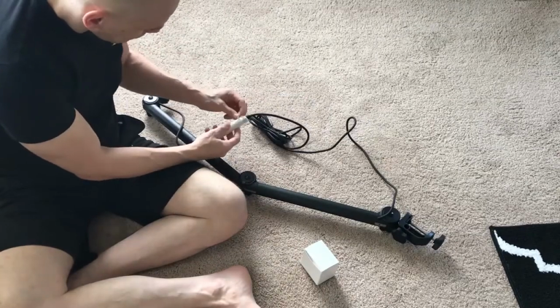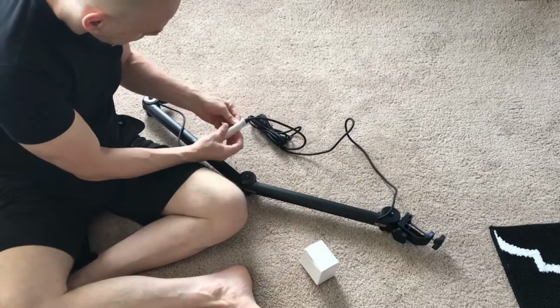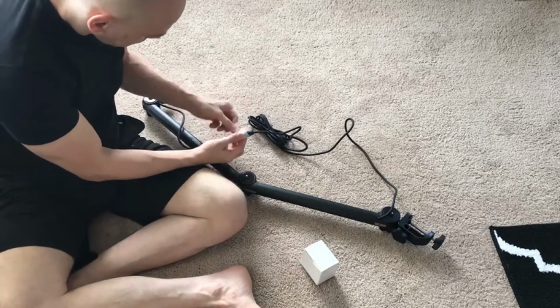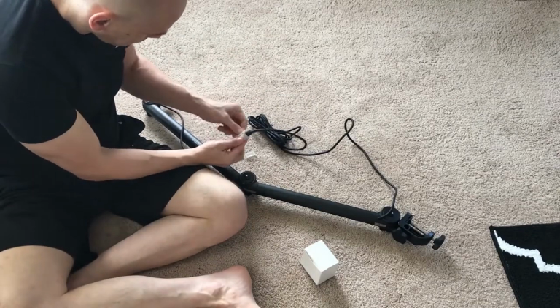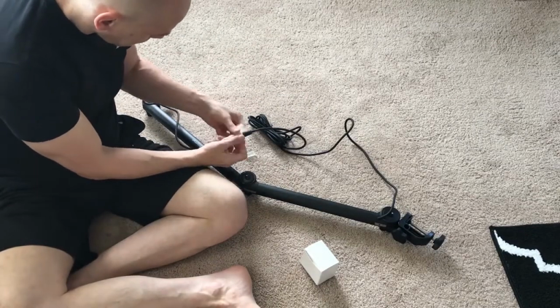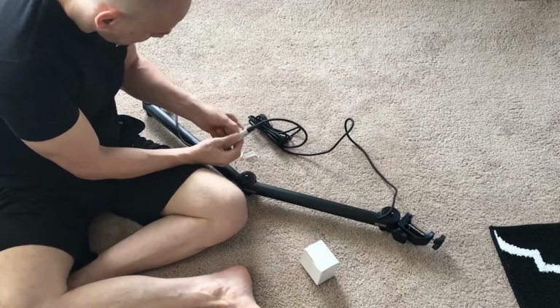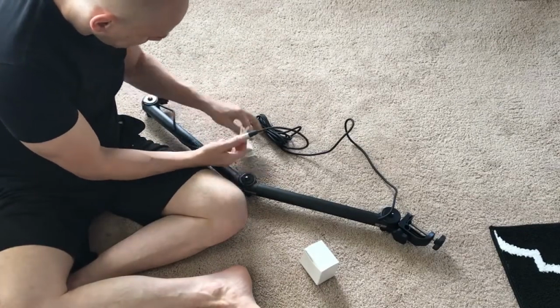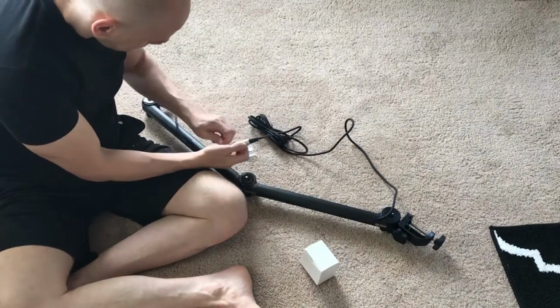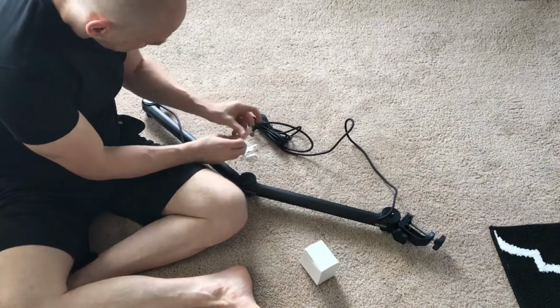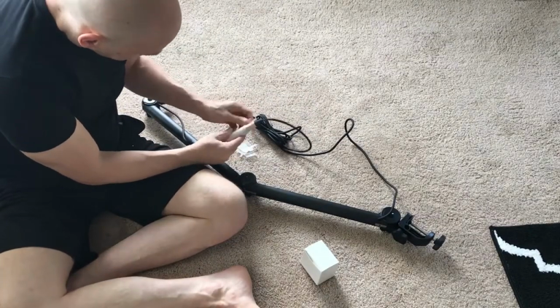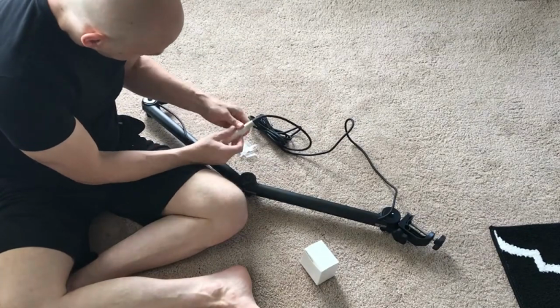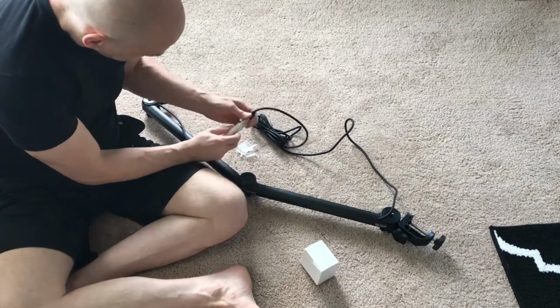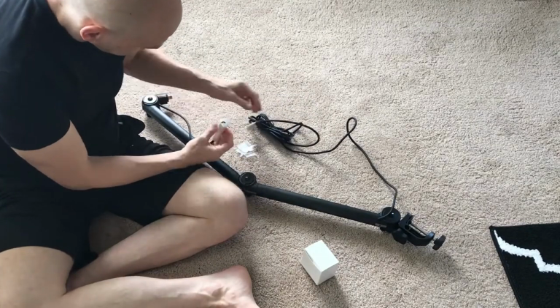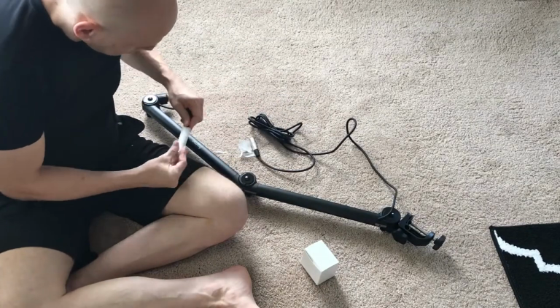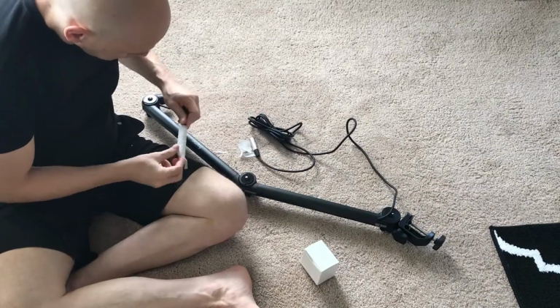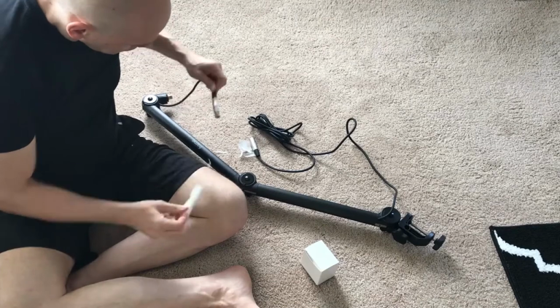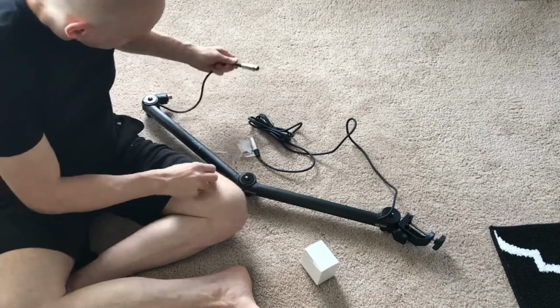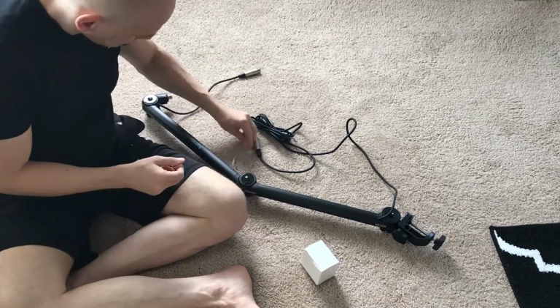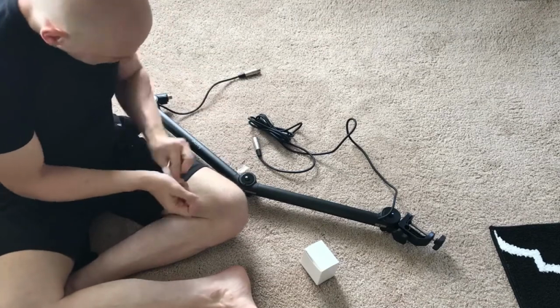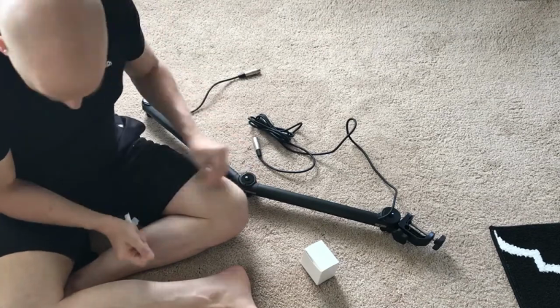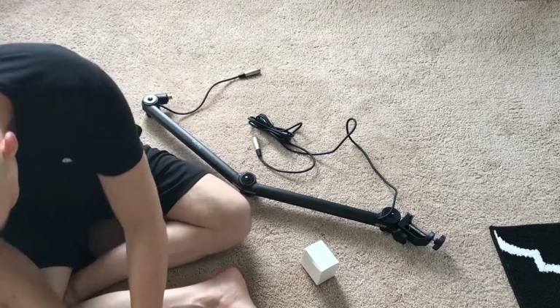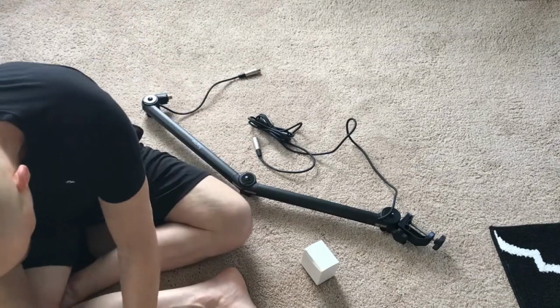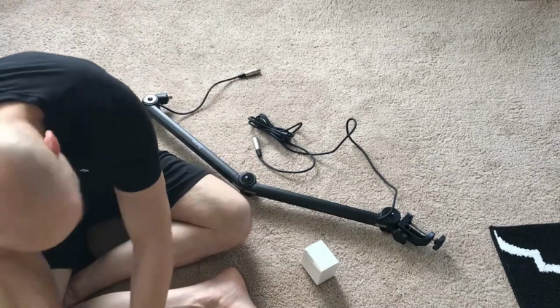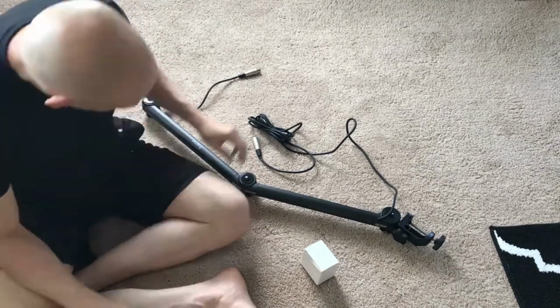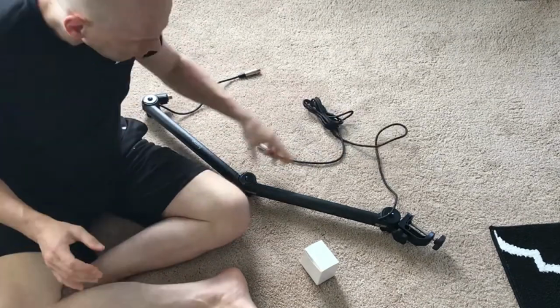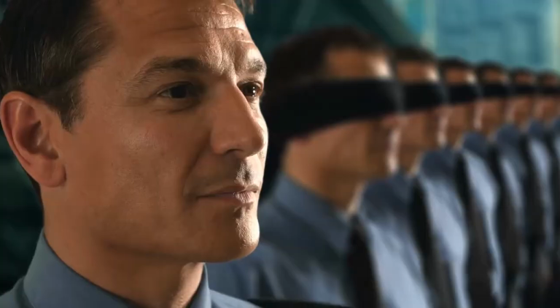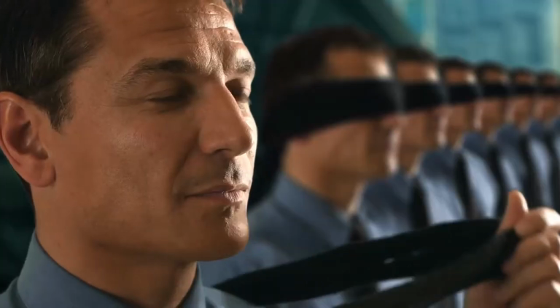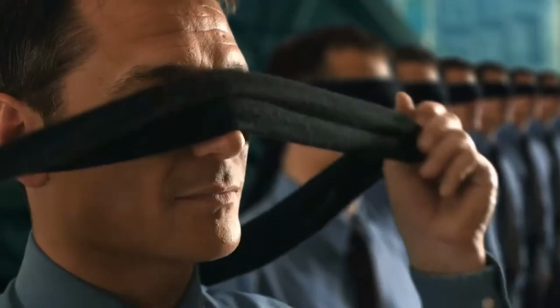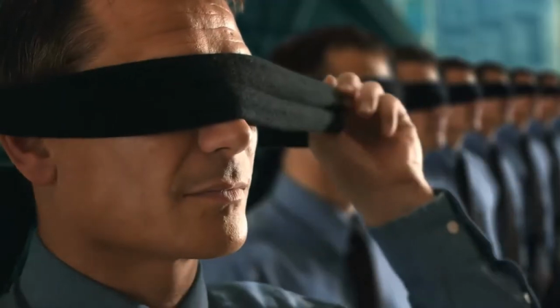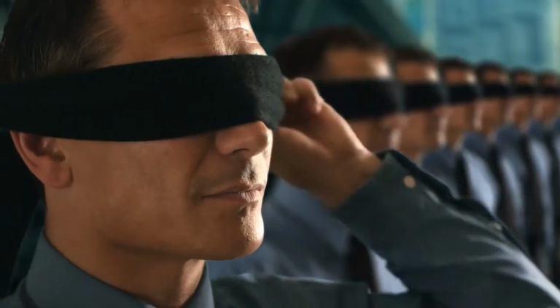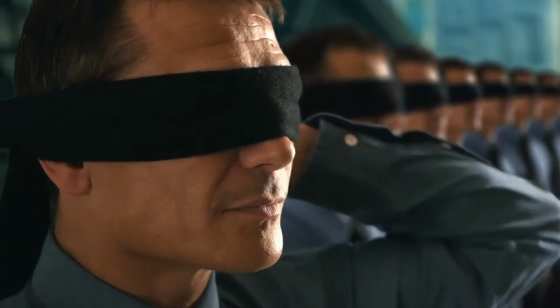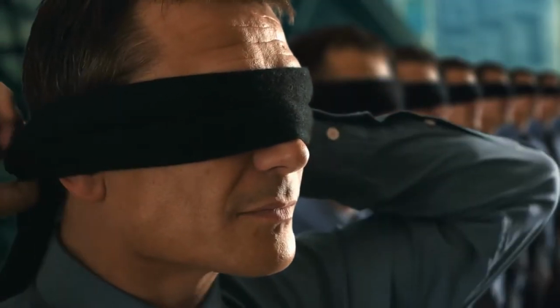The XLR cable is built in and it's ready to rock and roll right out of the box — I really like that. The assembly and setting it up was dead simple. Honestly, you could have probably done it blindfolded.